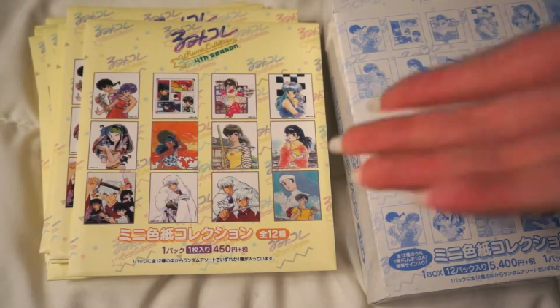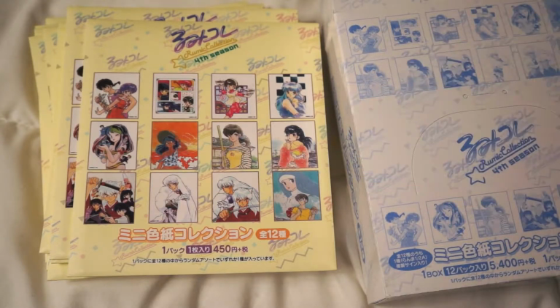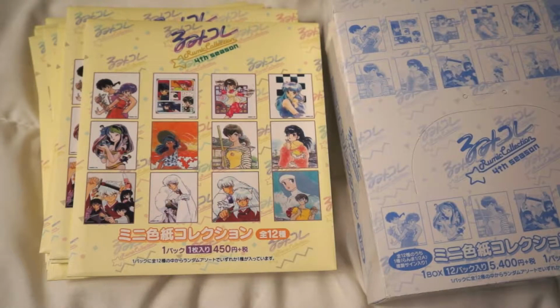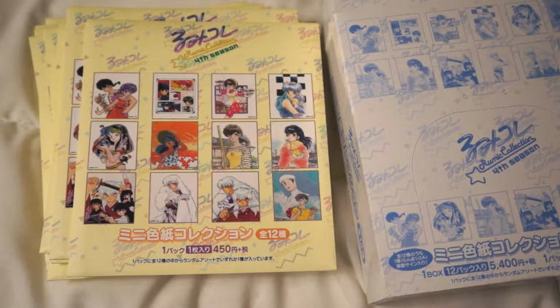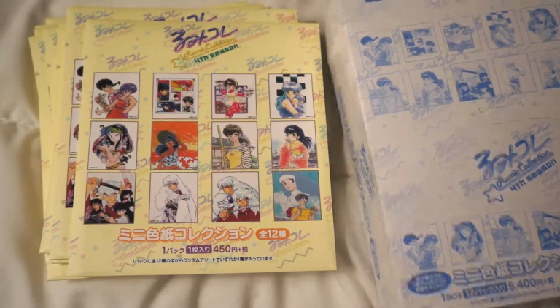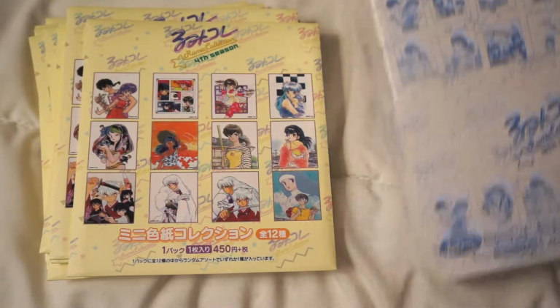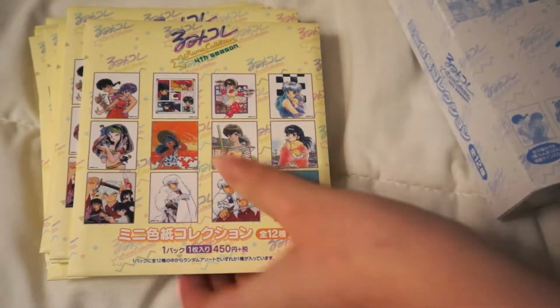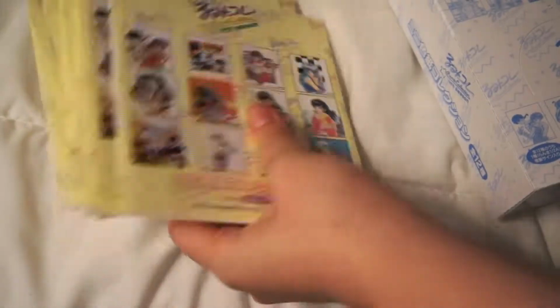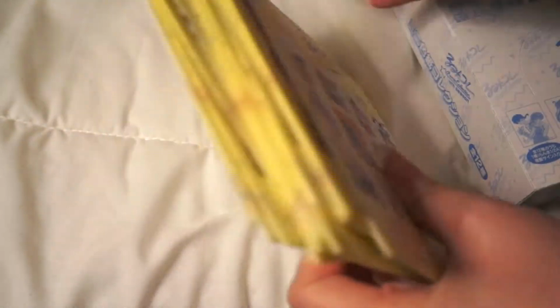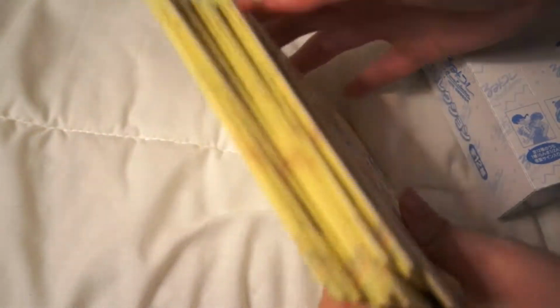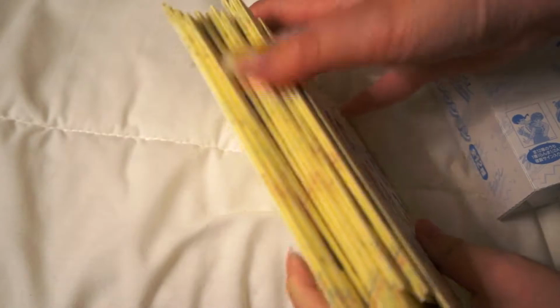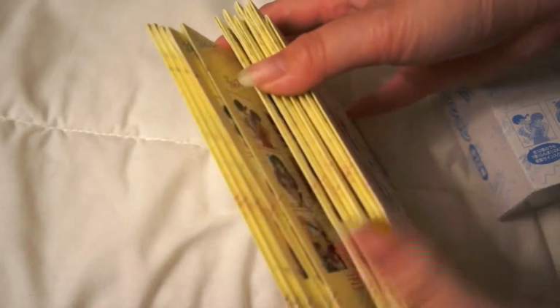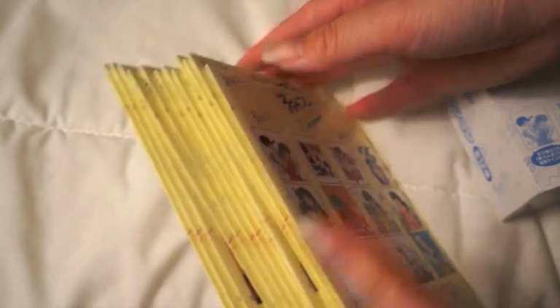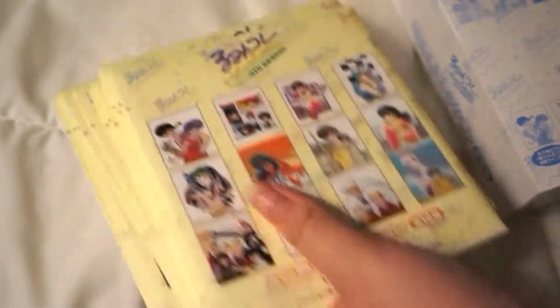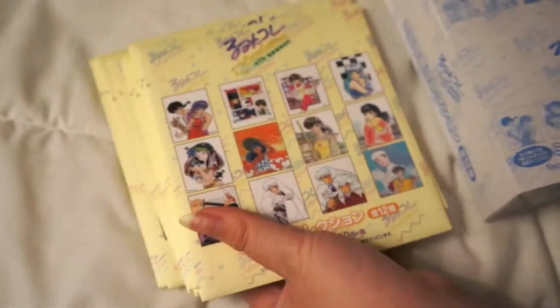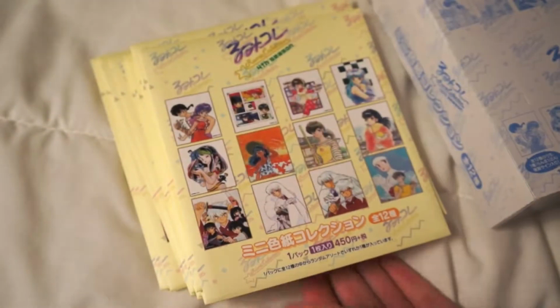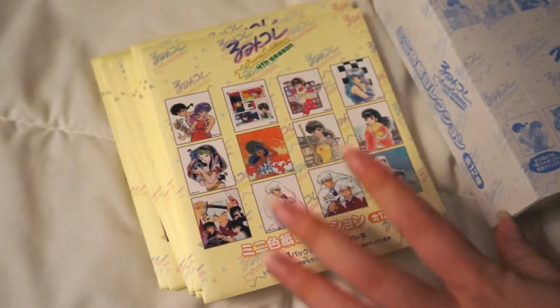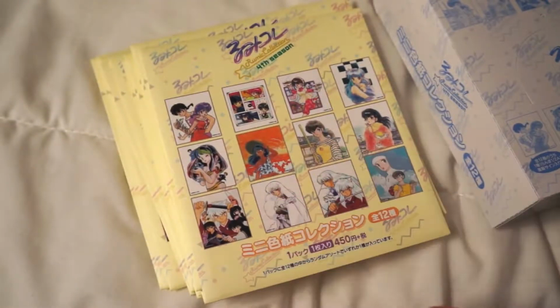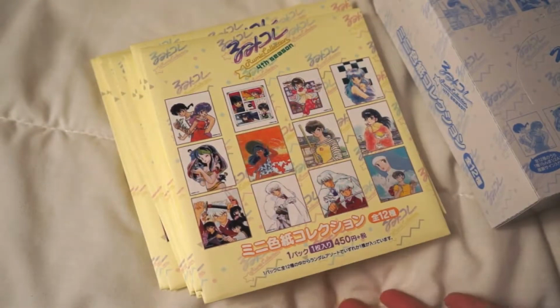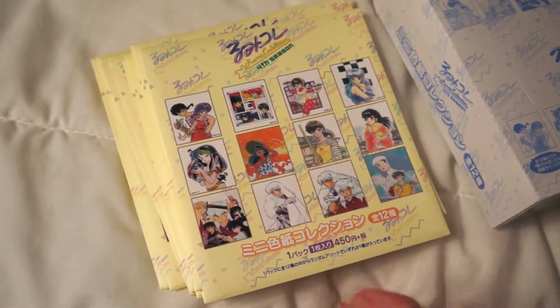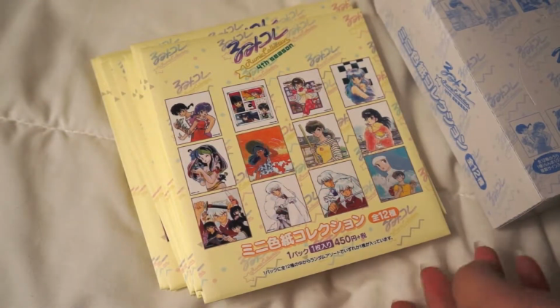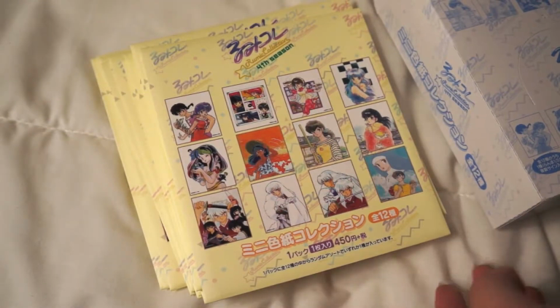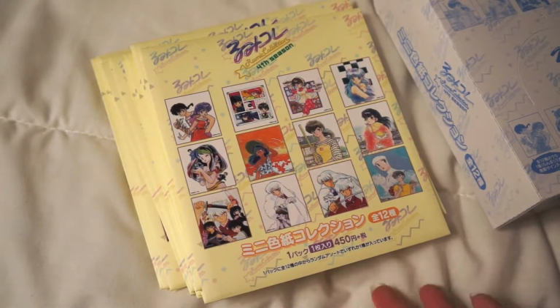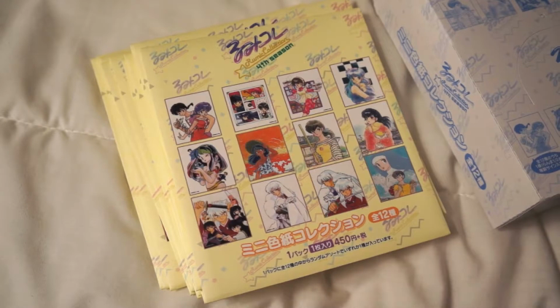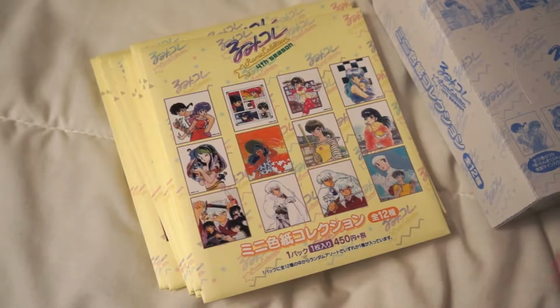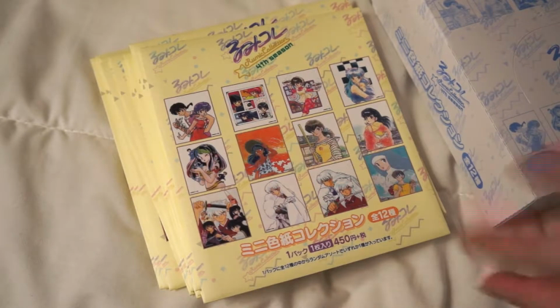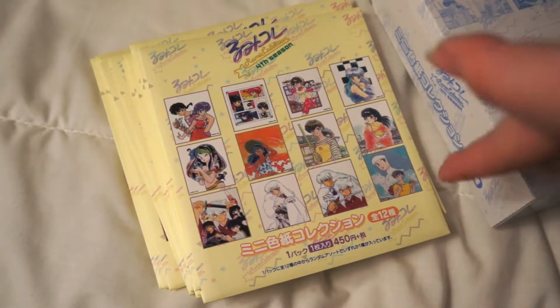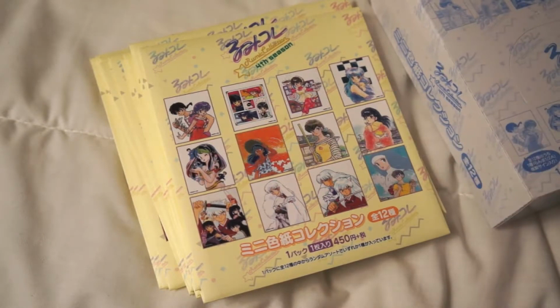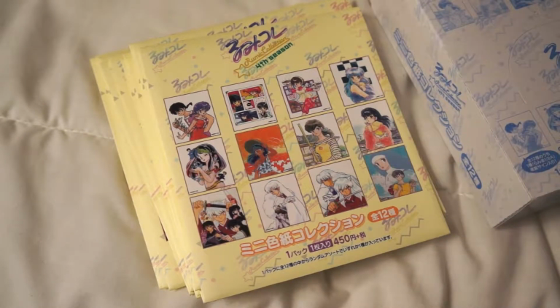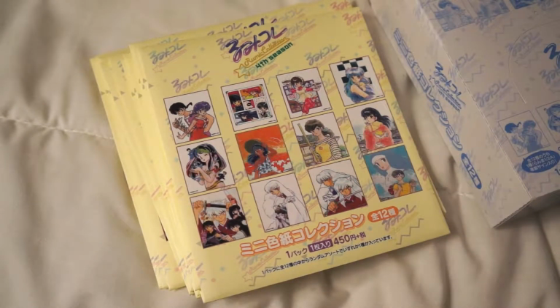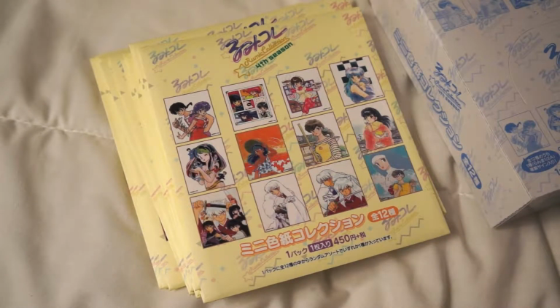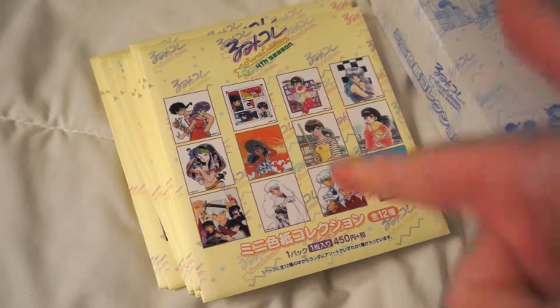I decided I should do an unboxing of this because let's look at how many artboards this is. Obviously I'm gonna get all of it, so let's just unbox it because I thought opening it would be fun to do in a video. Let's go.